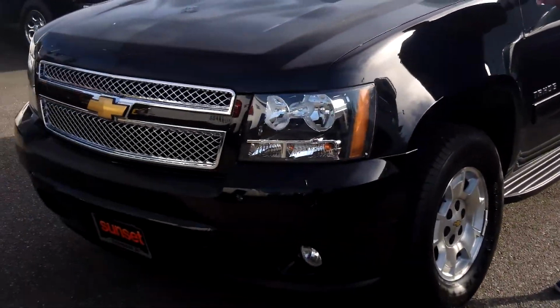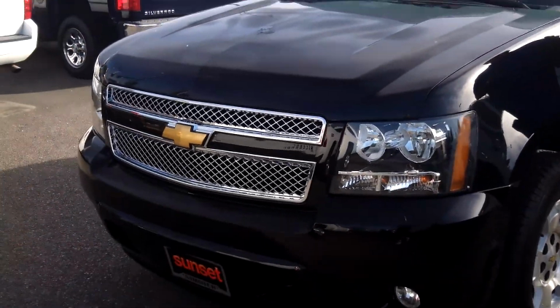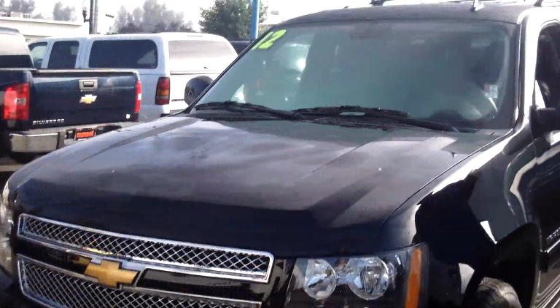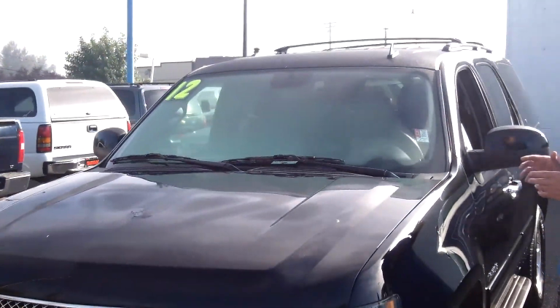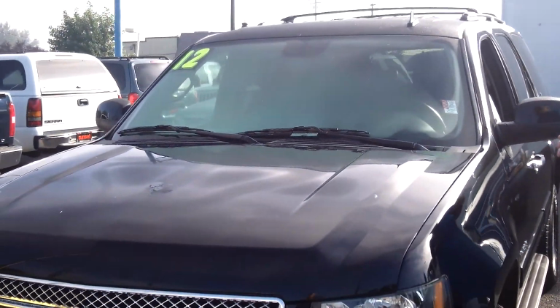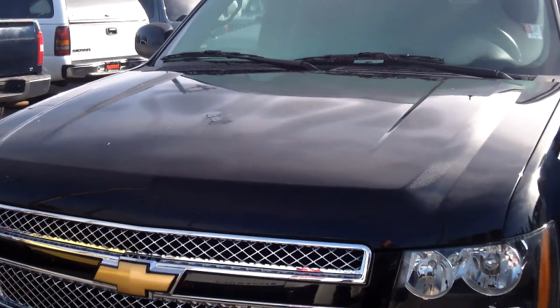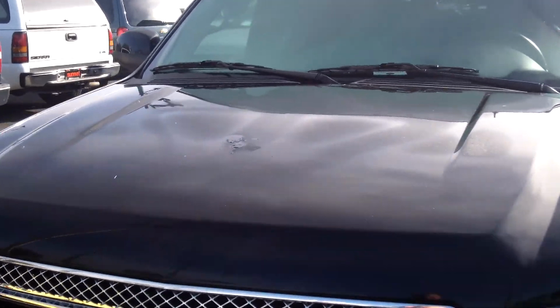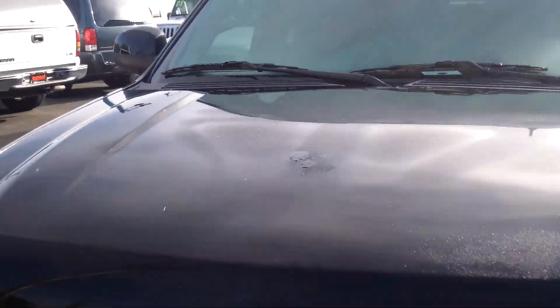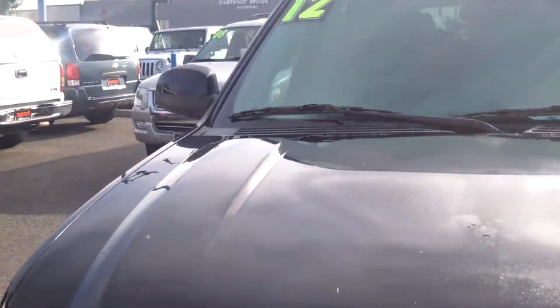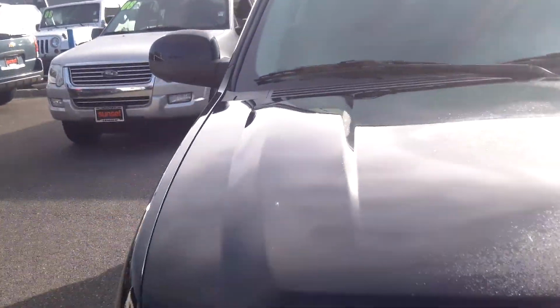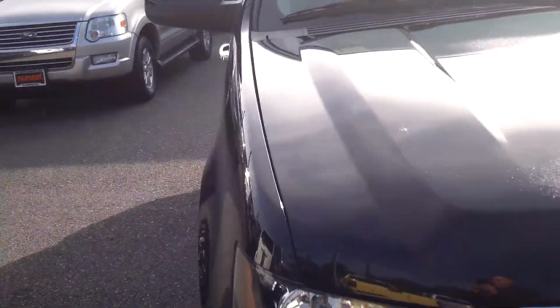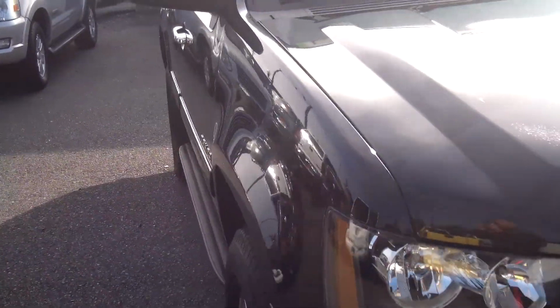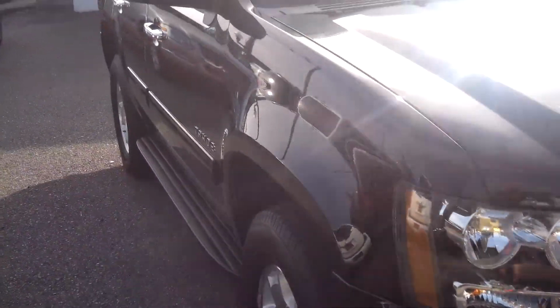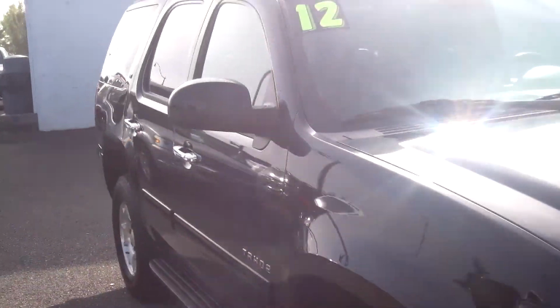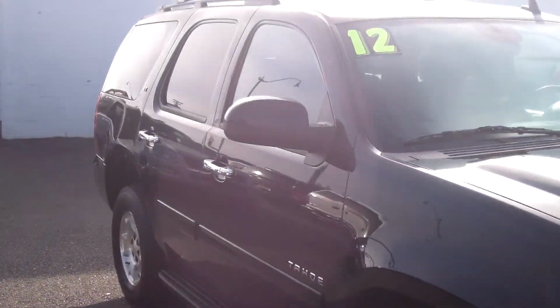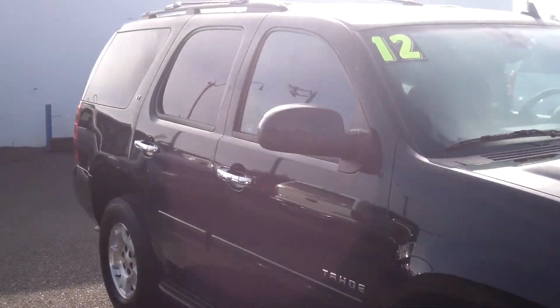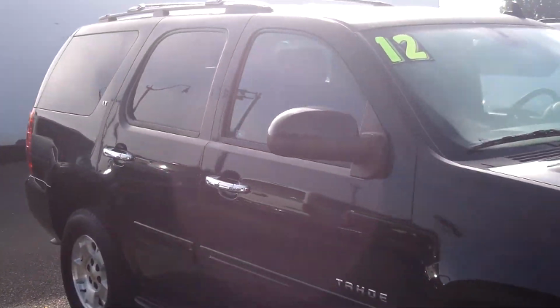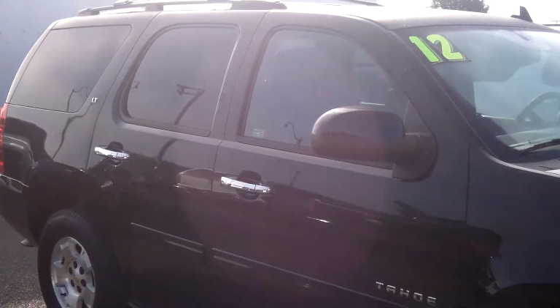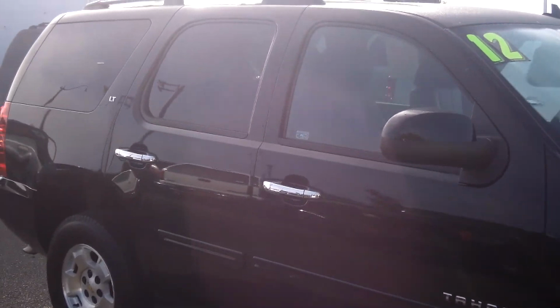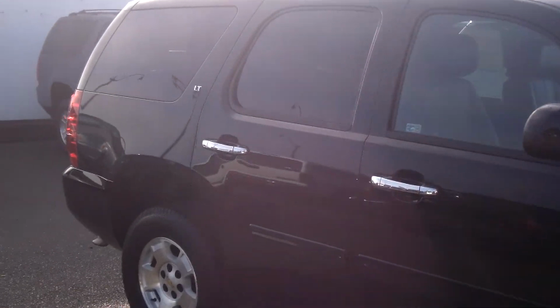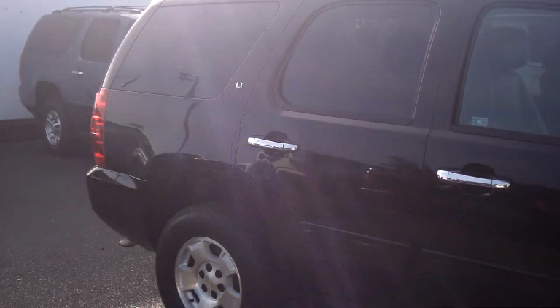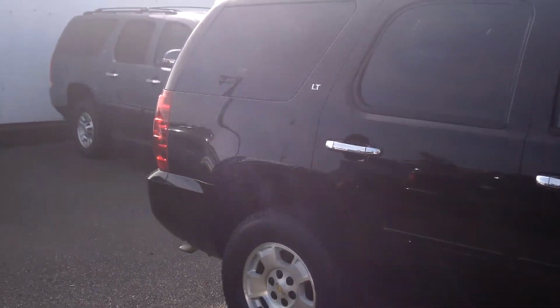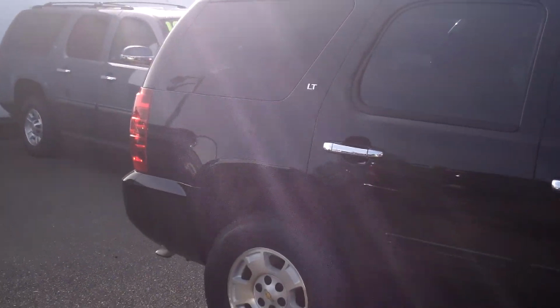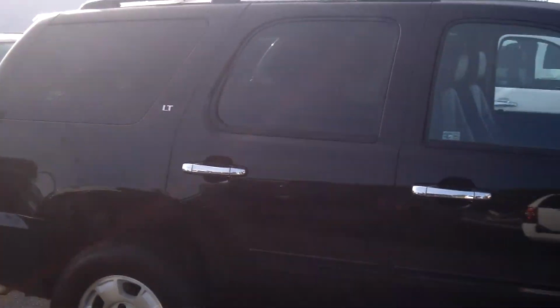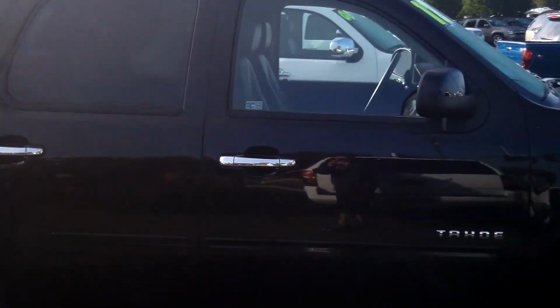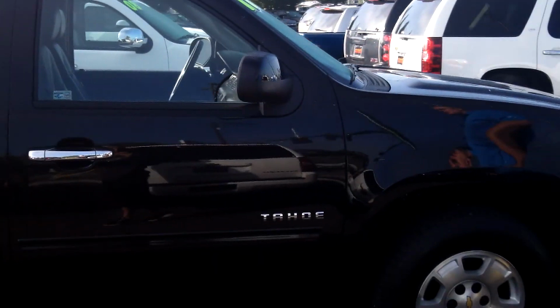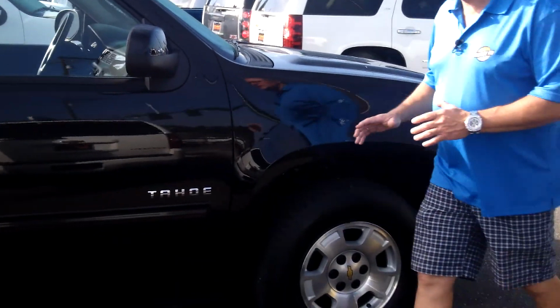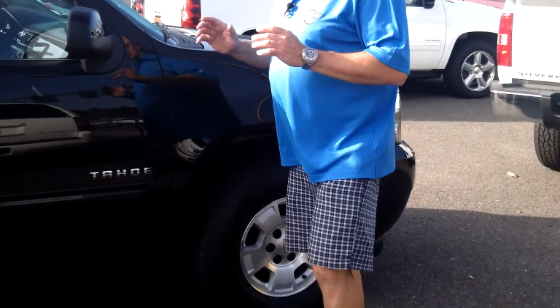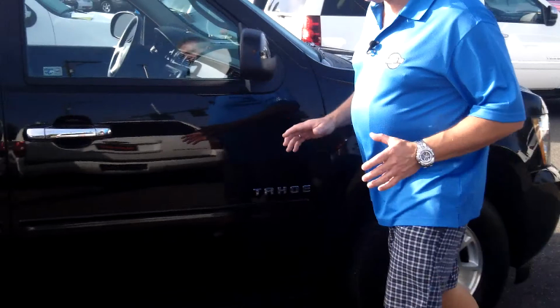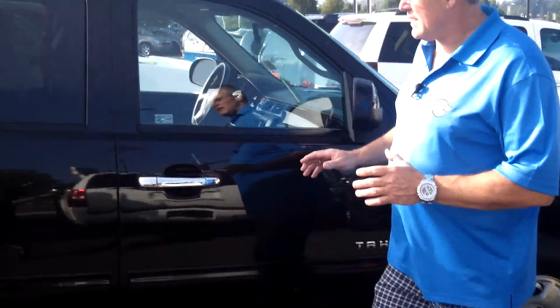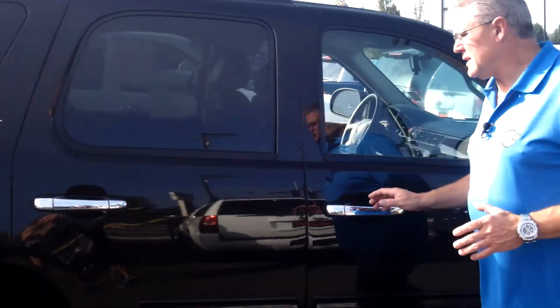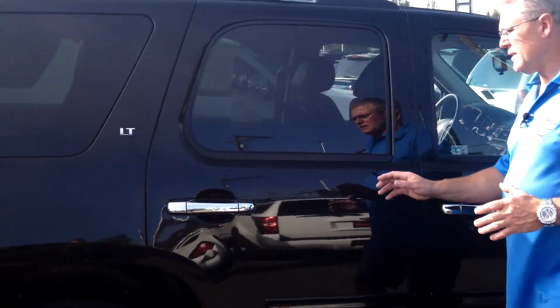Stock number is PT1102. This is a four-wheel drive LT Tahoe. It has rock guard protection on the front, so there's no rock chips, no scratches, no dings, no dents. It's factory 17-inch wheels.